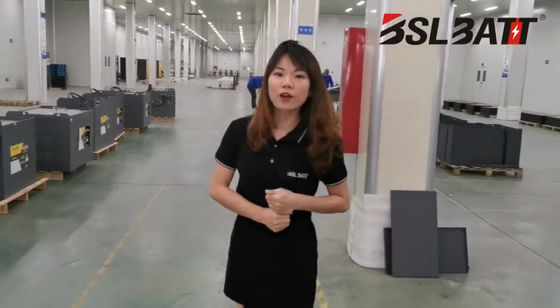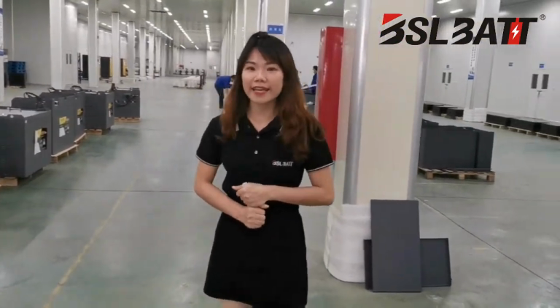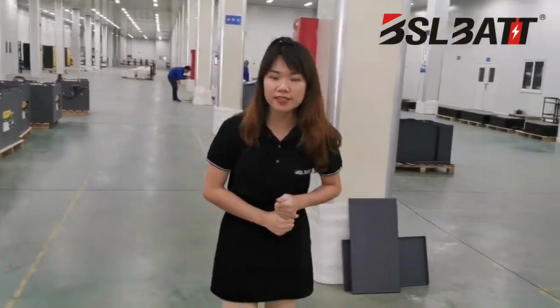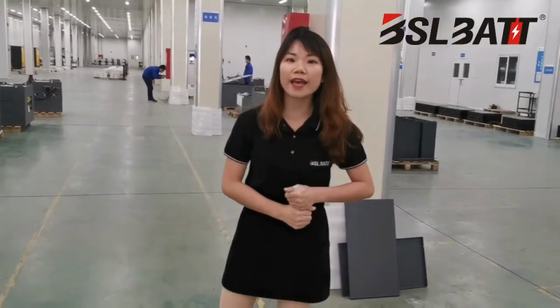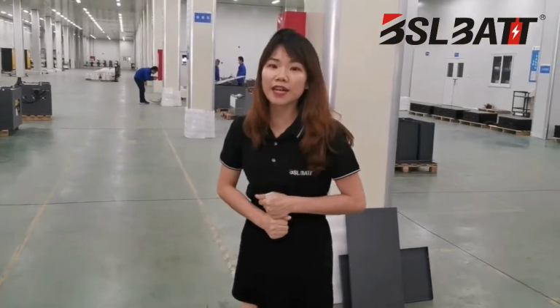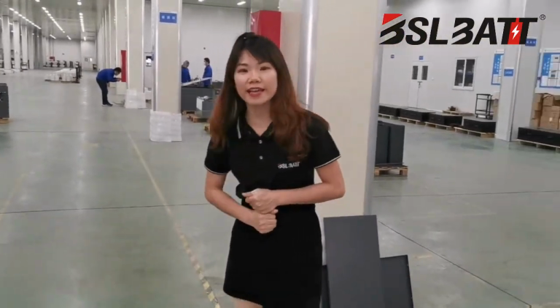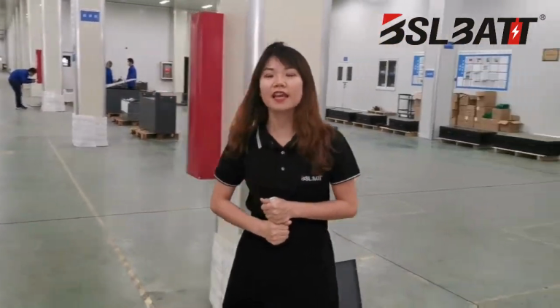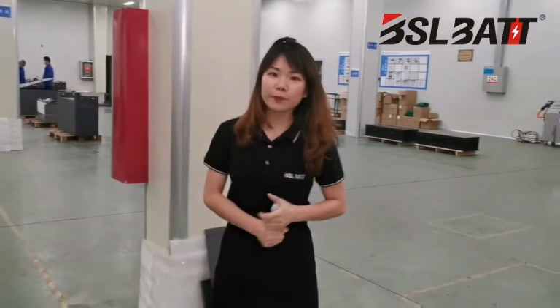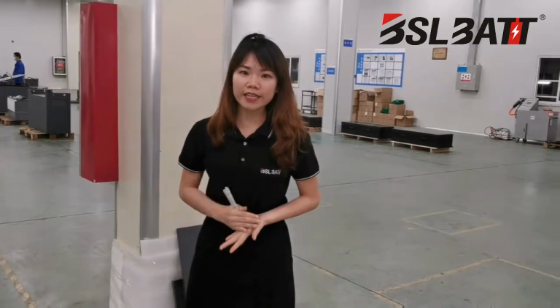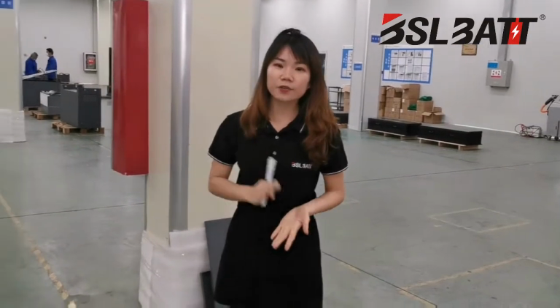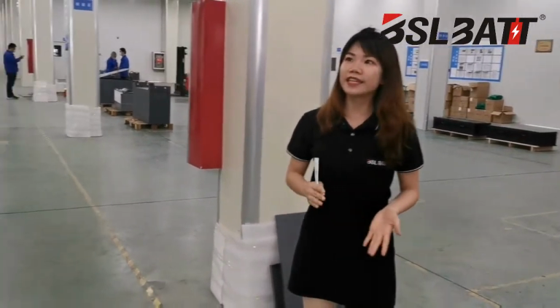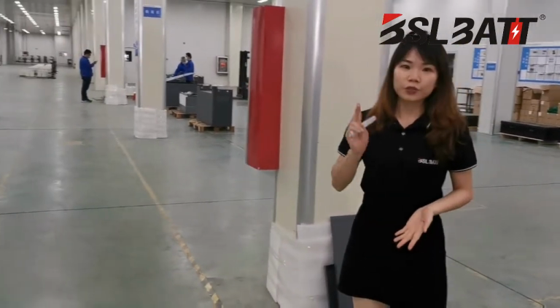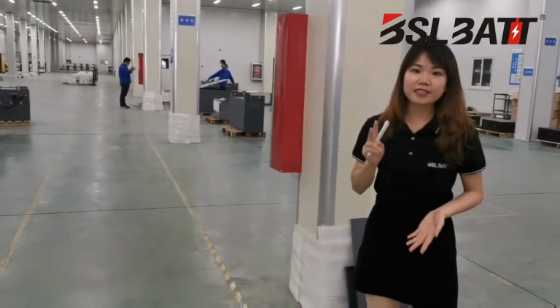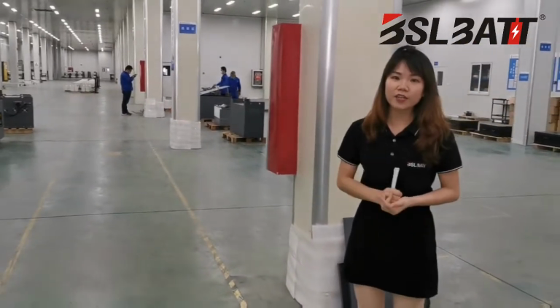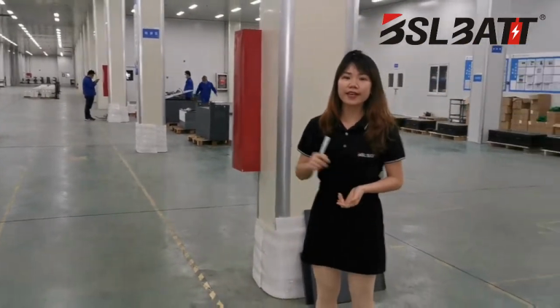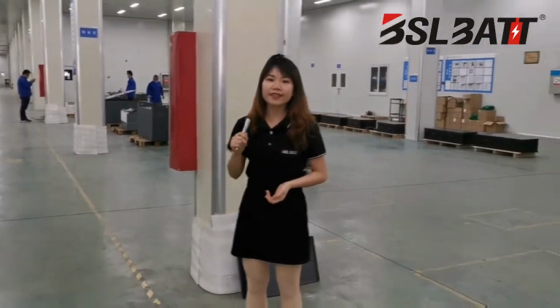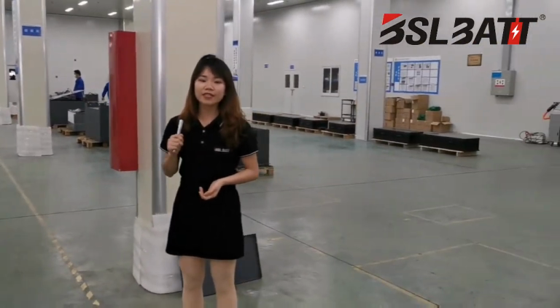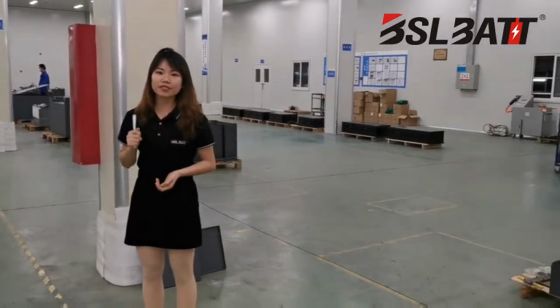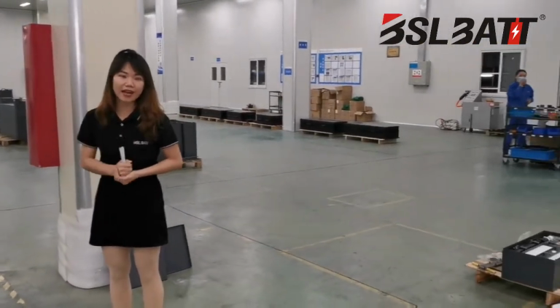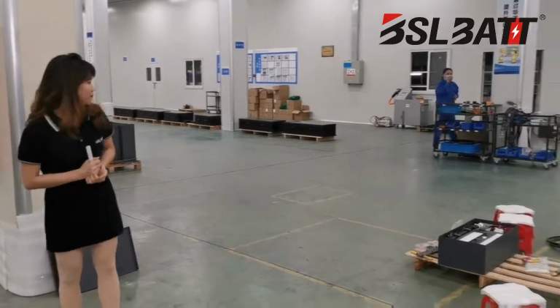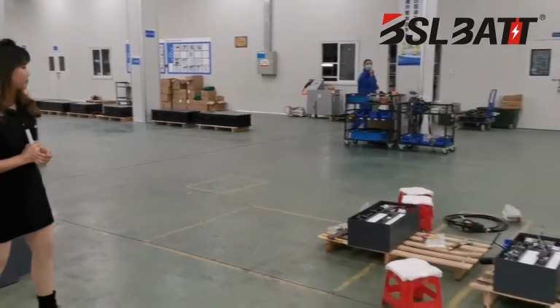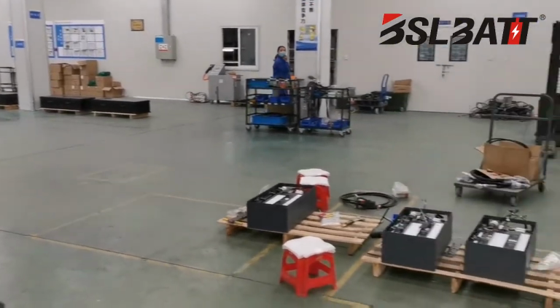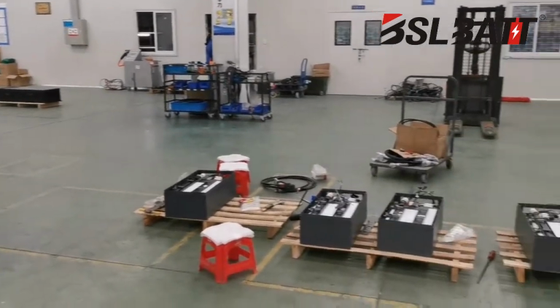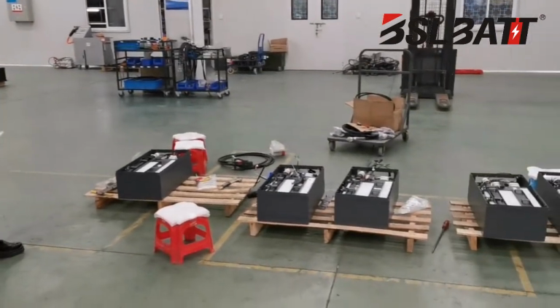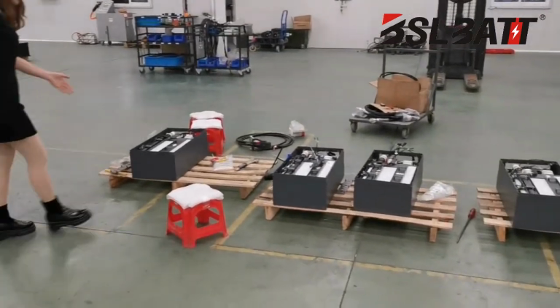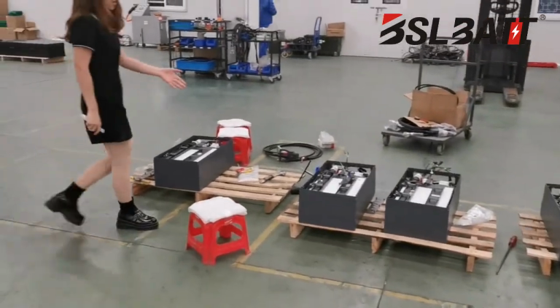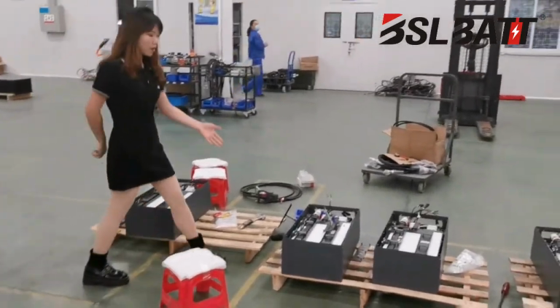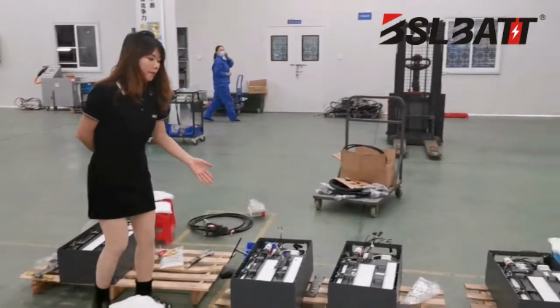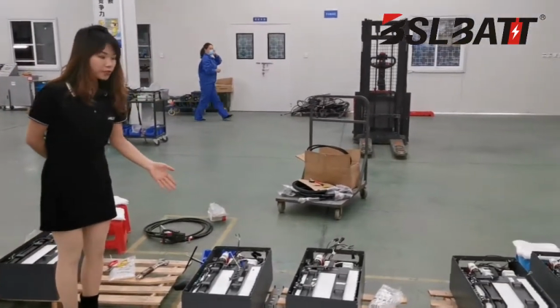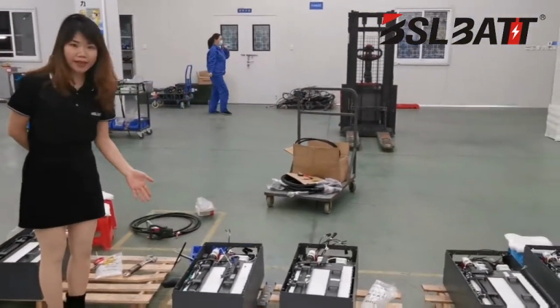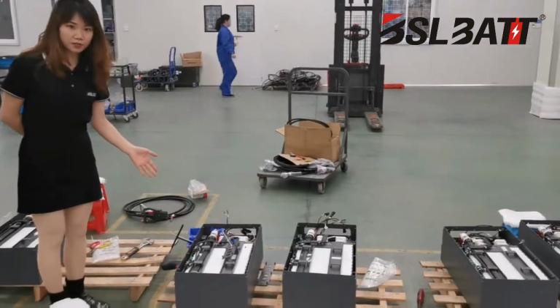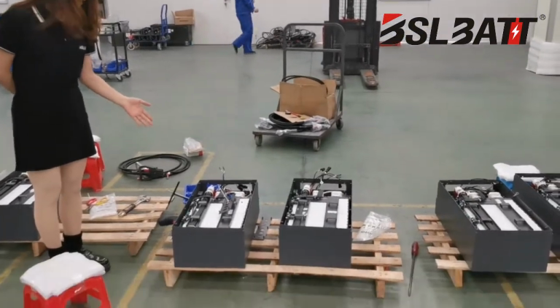We have already been operating for over 8 years. We have 280 employees including 20 technicians and 70 QC staff. You can see here is our battery pack construction.